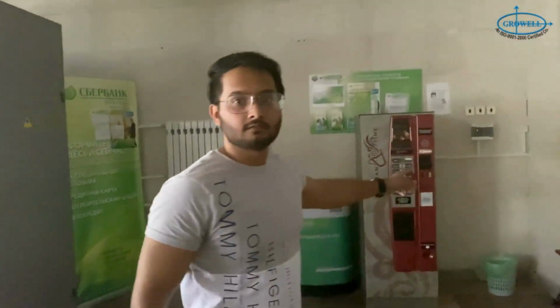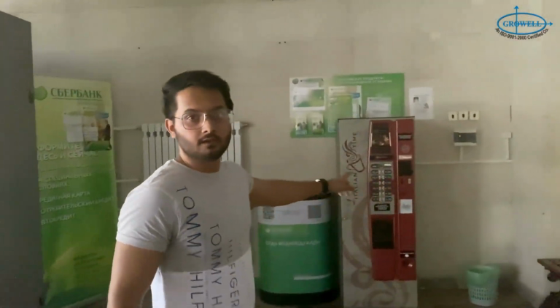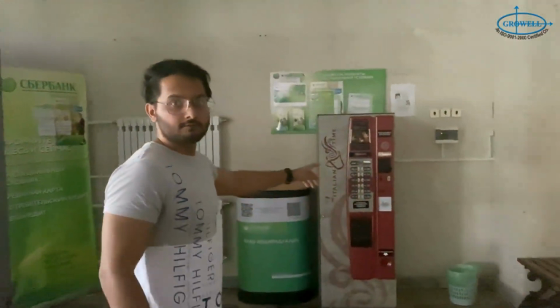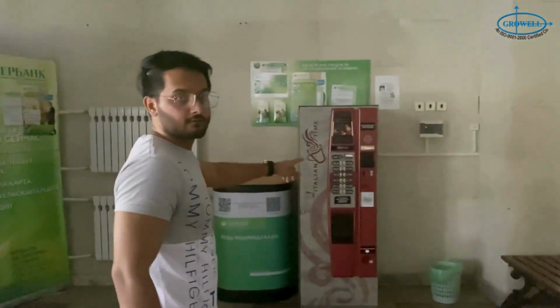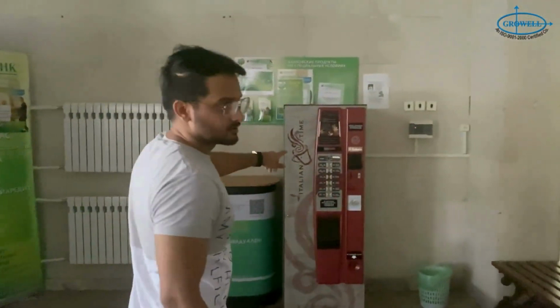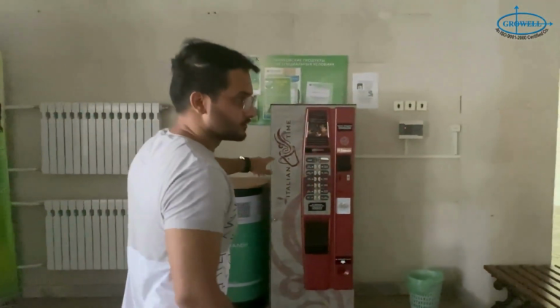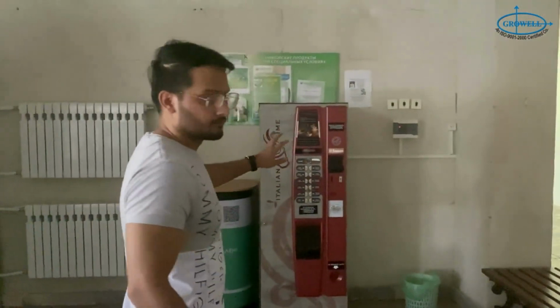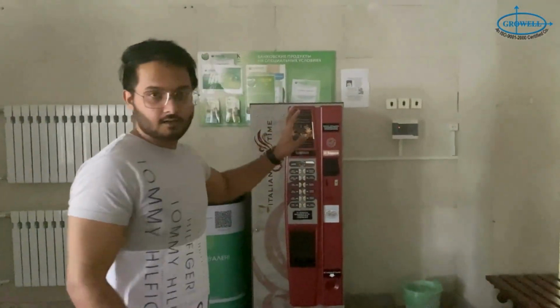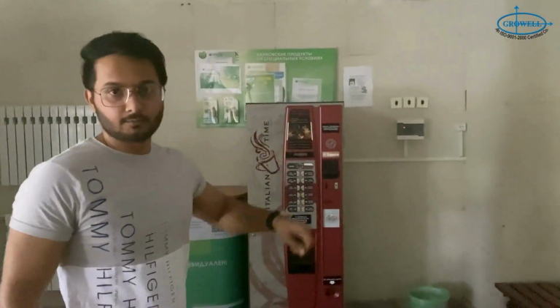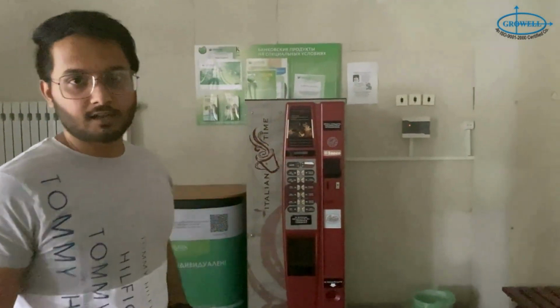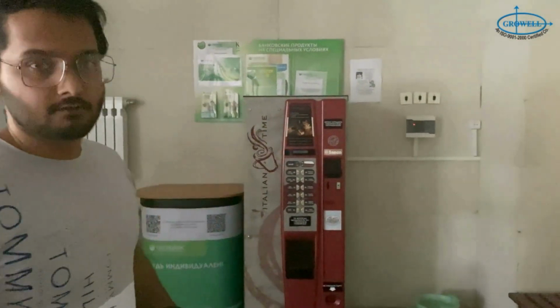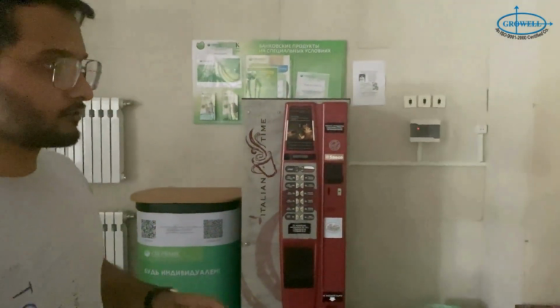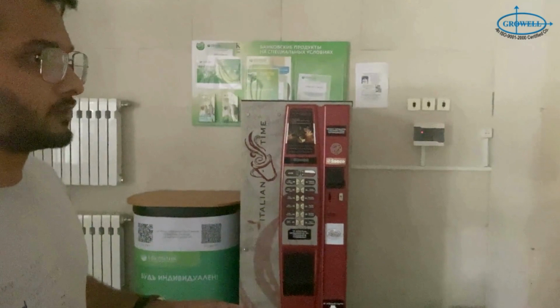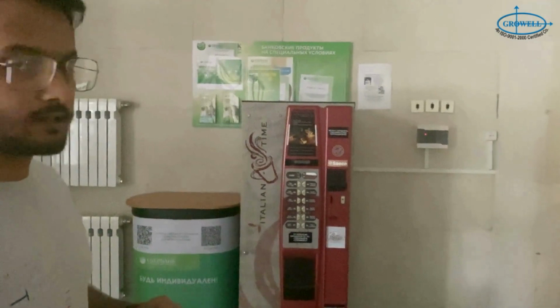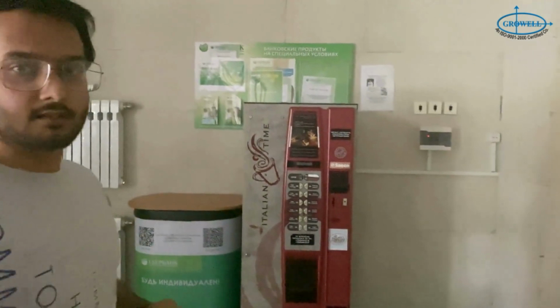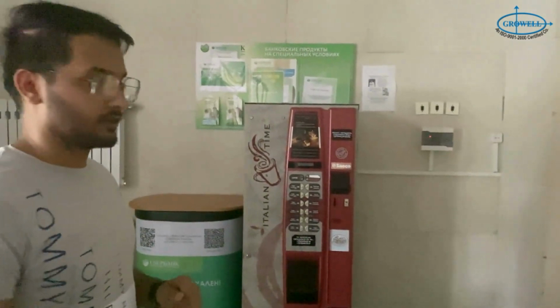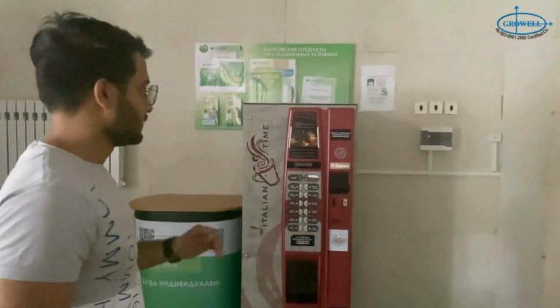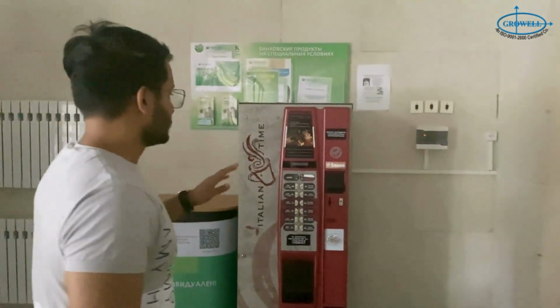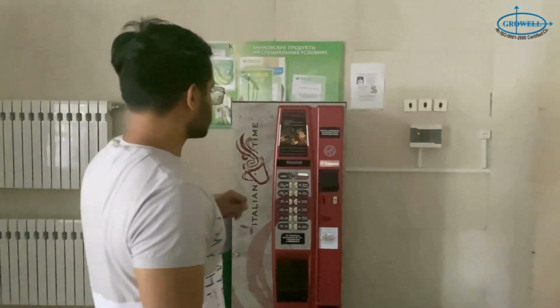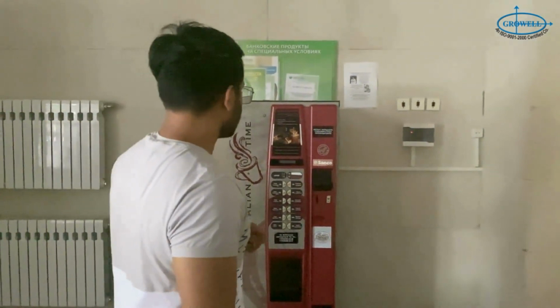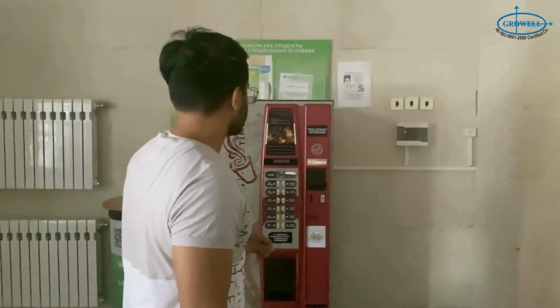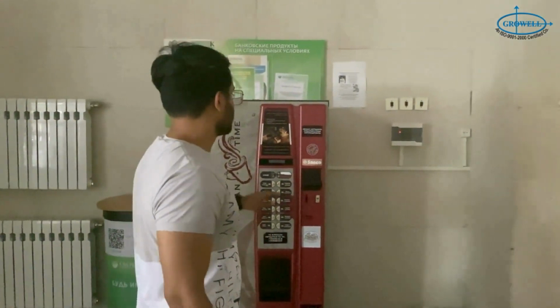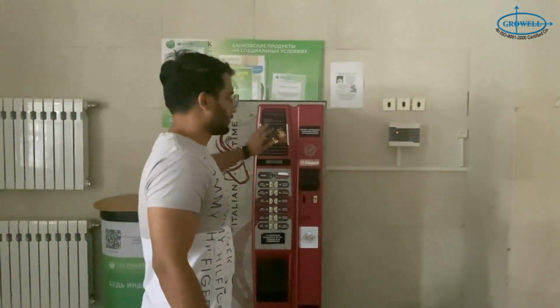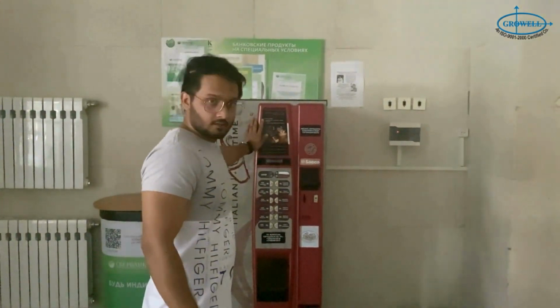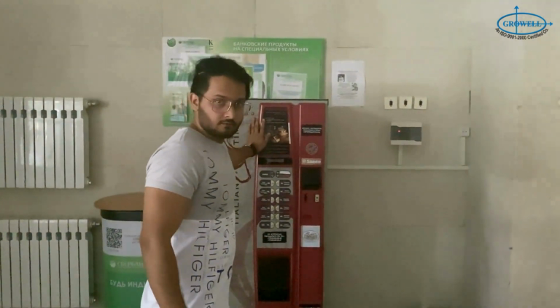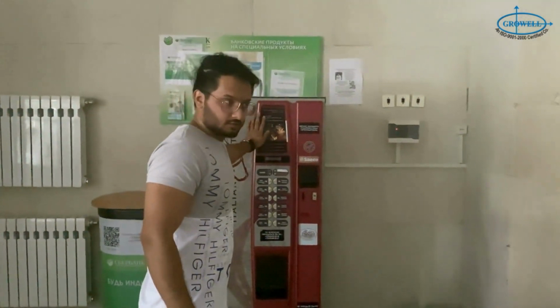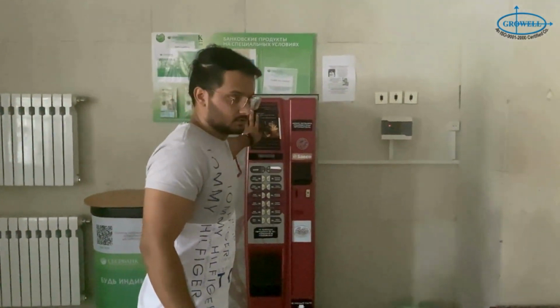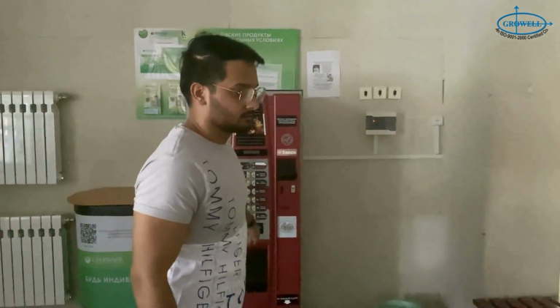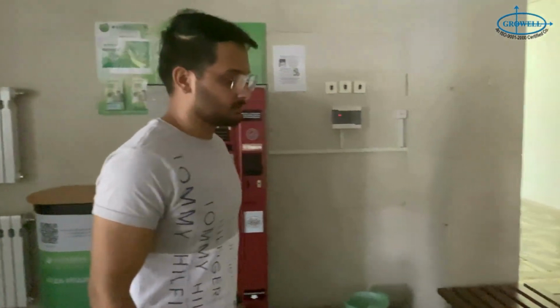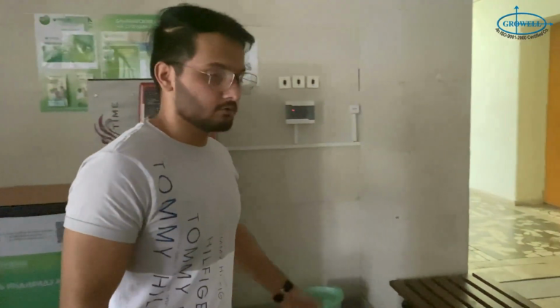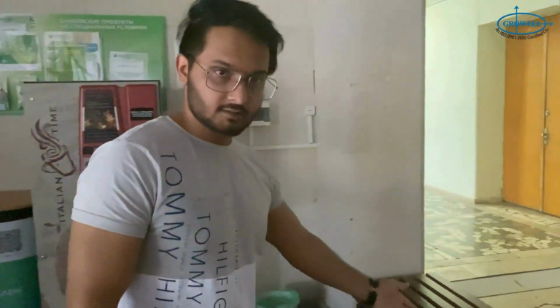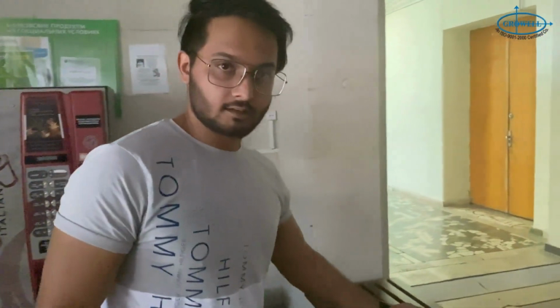At the back side of the academy for students, we have a coffee machine. At break time we get 20 to 30 minutes, so you can come here, have coffee from this machine, and sit here.